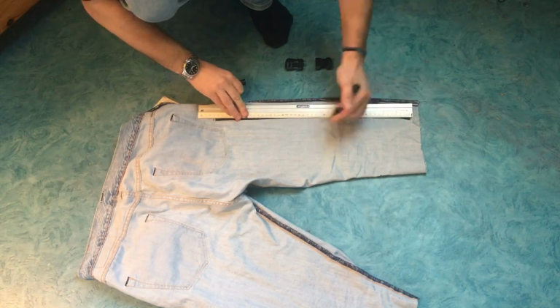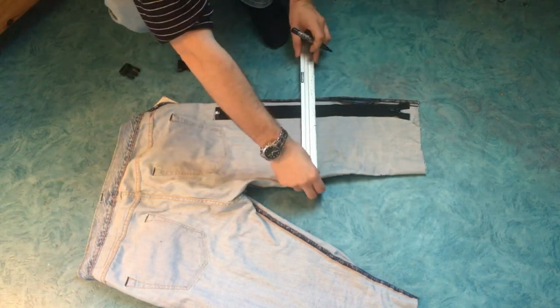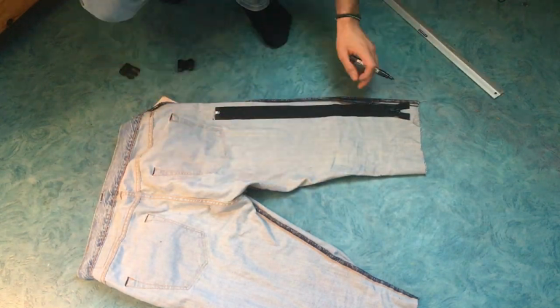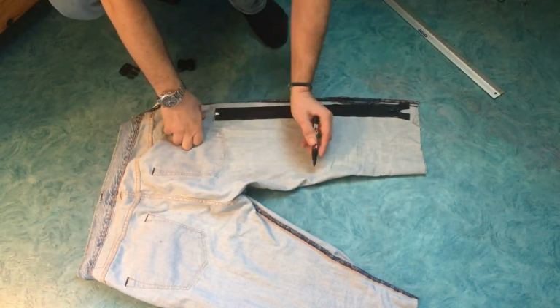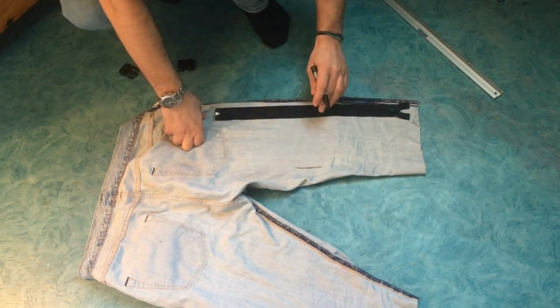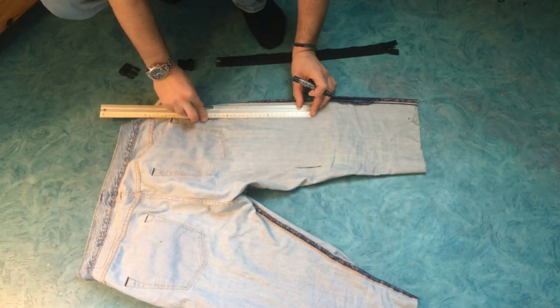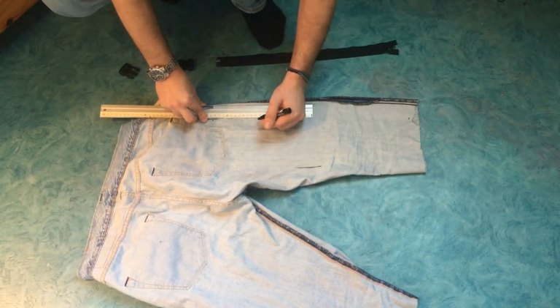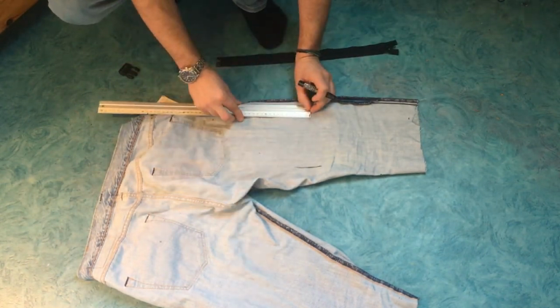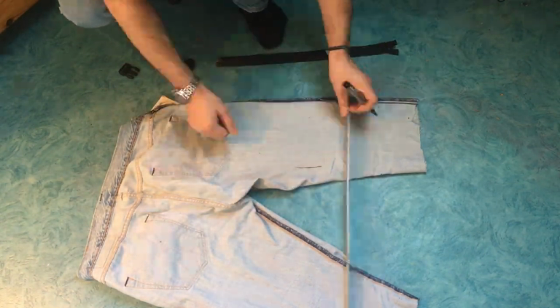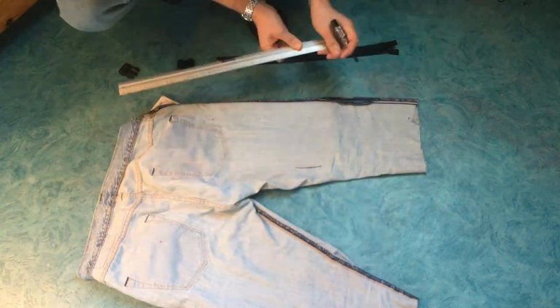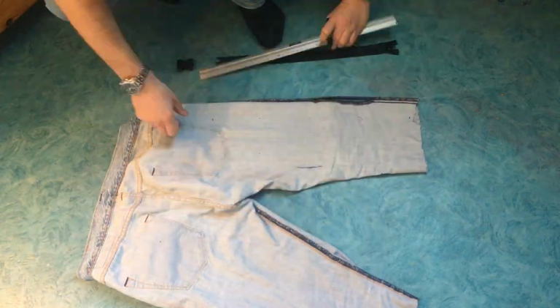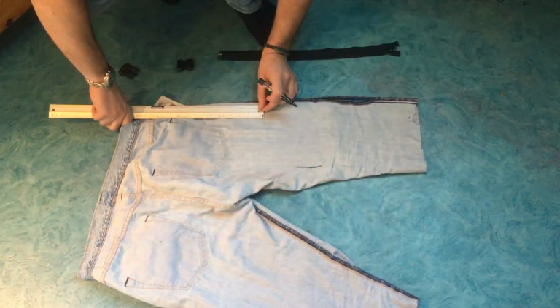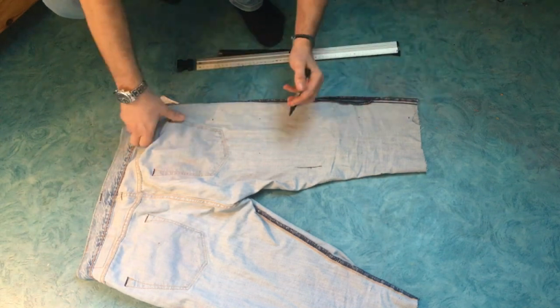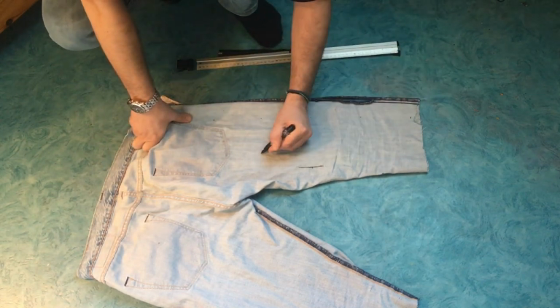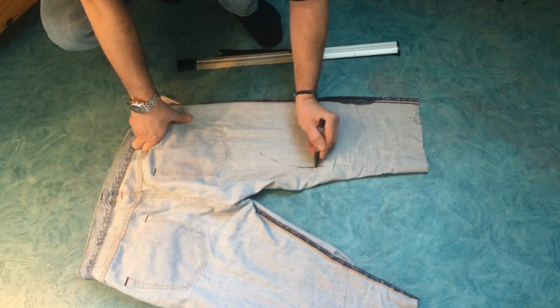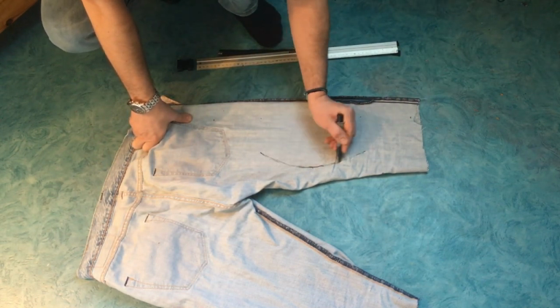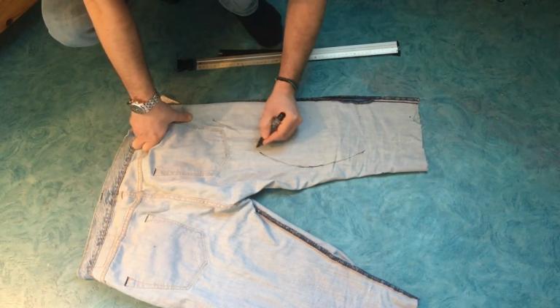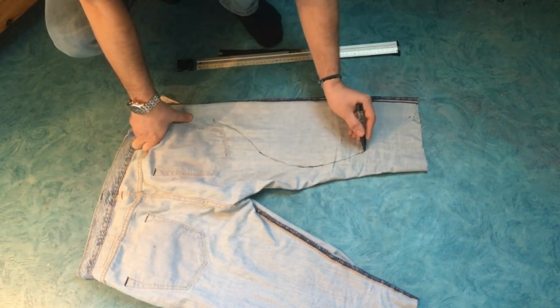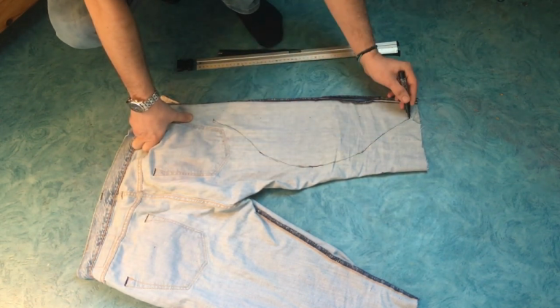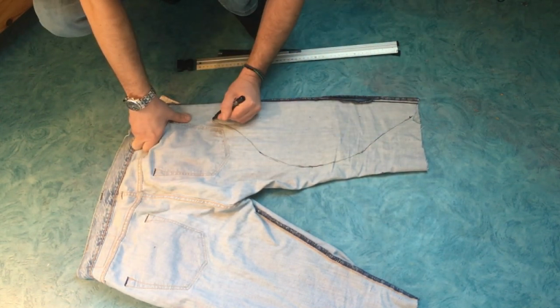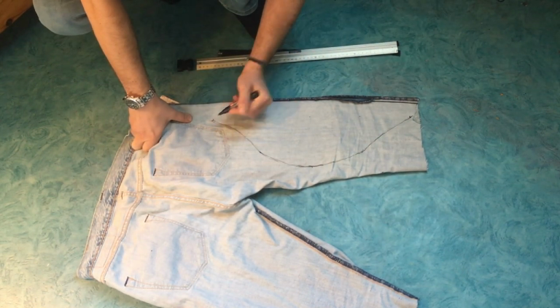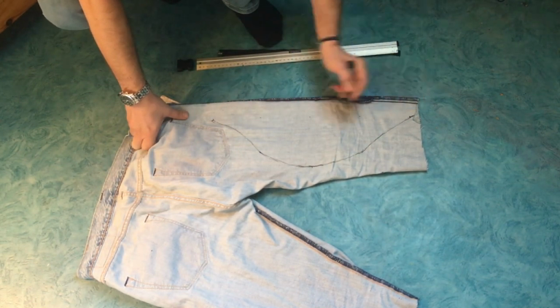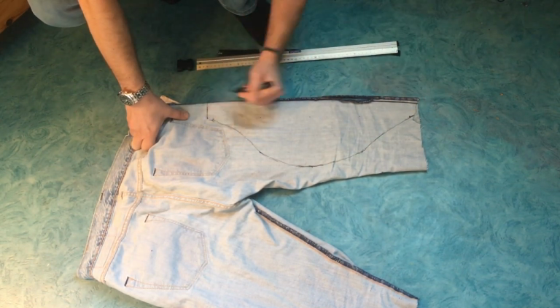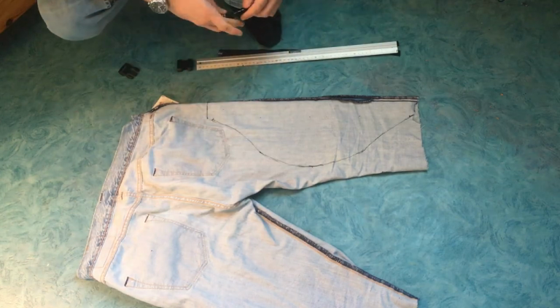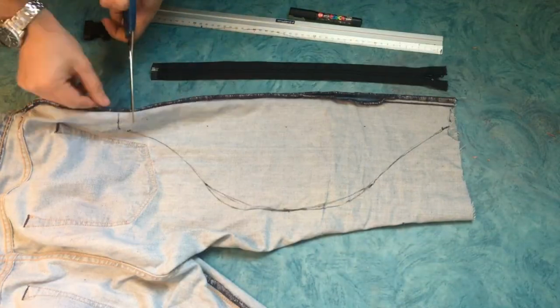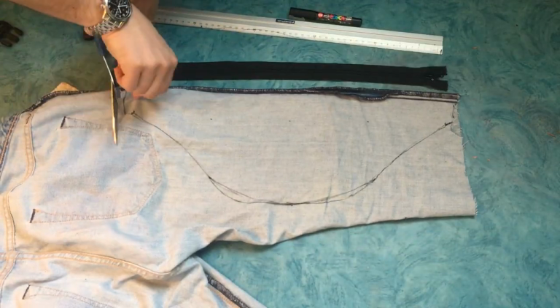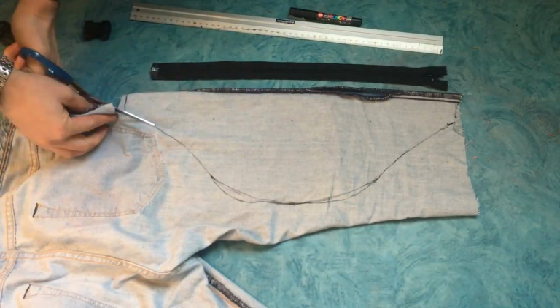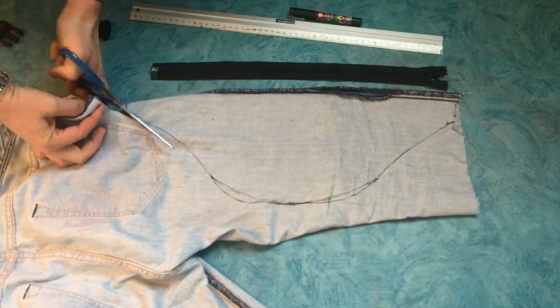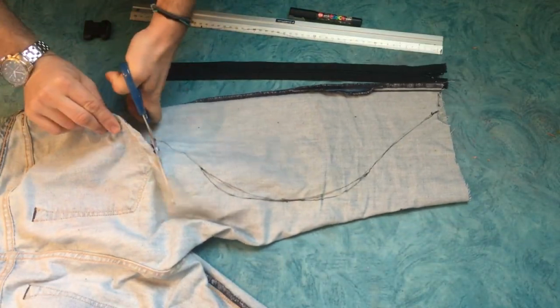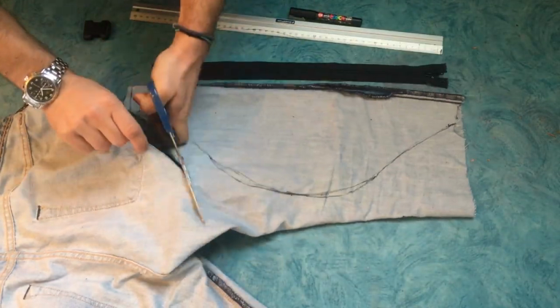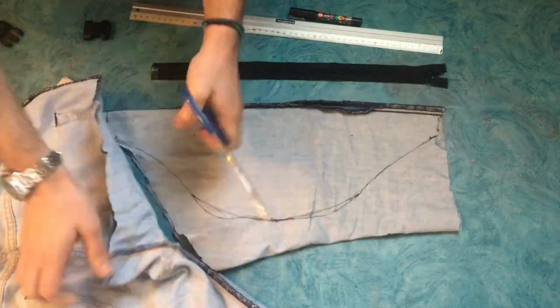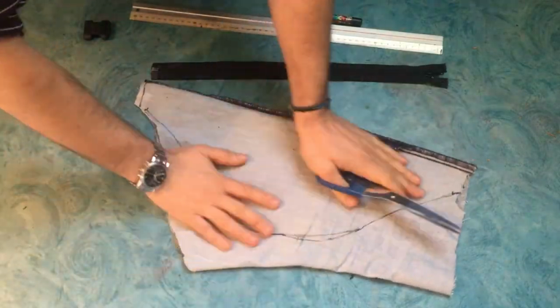I start with measuring and drawing the shape of the pack. When that's done I get the scissors and cut it out.